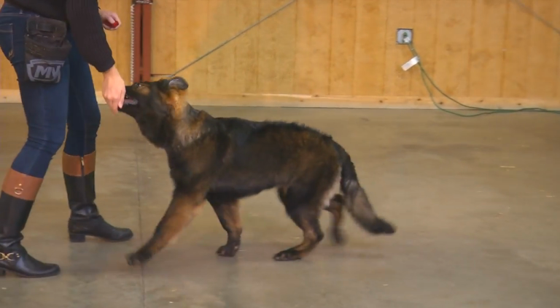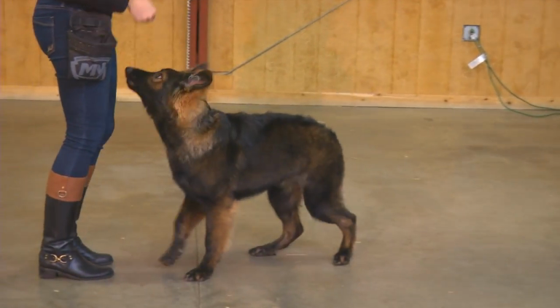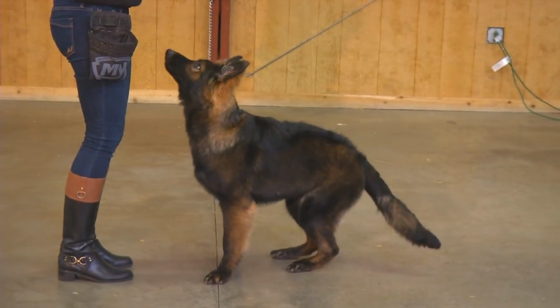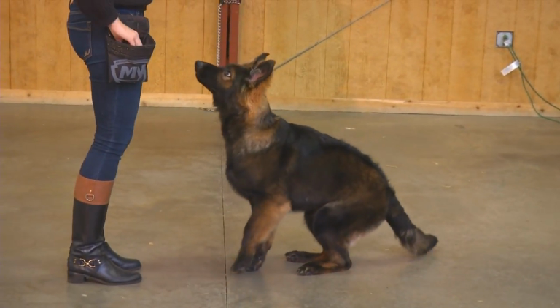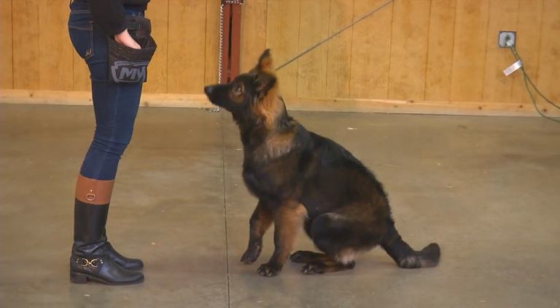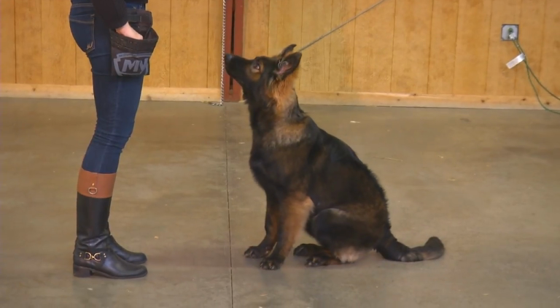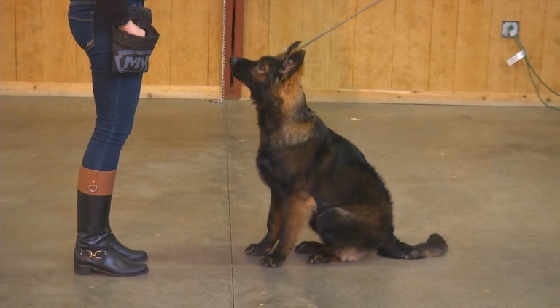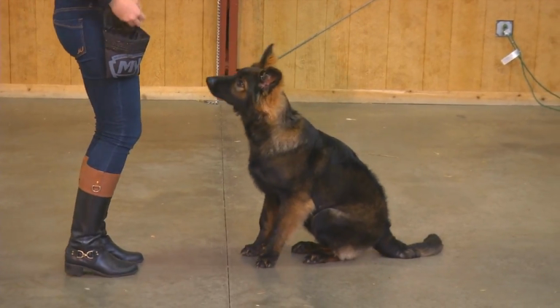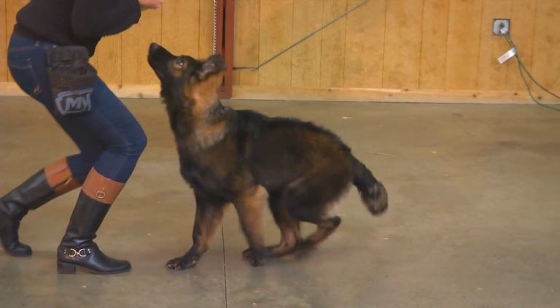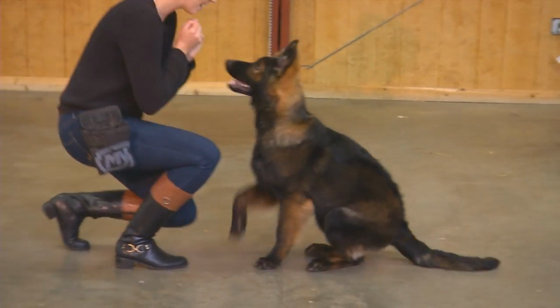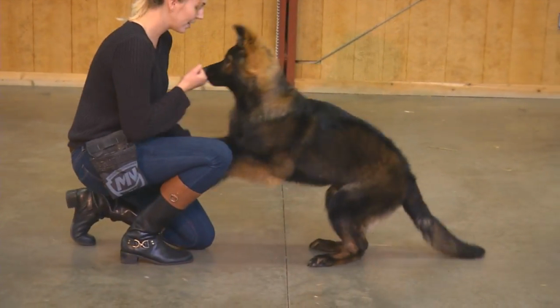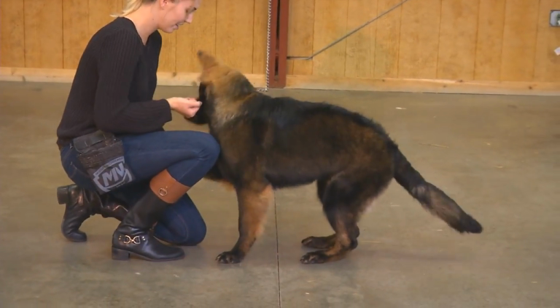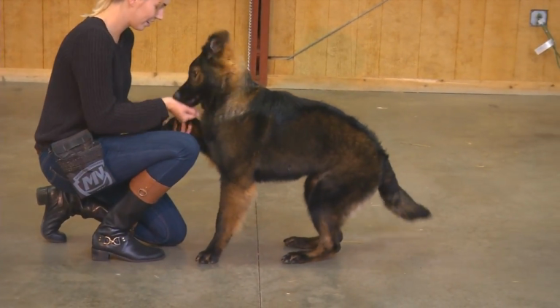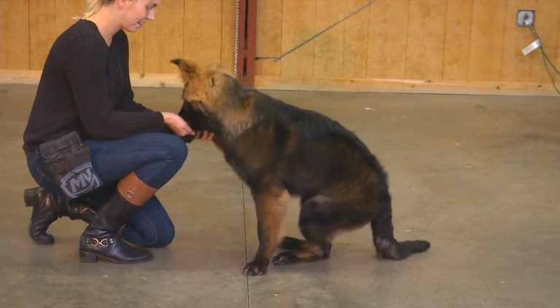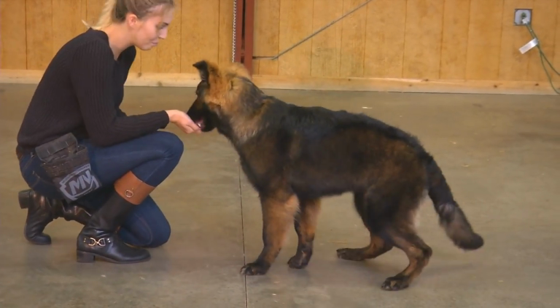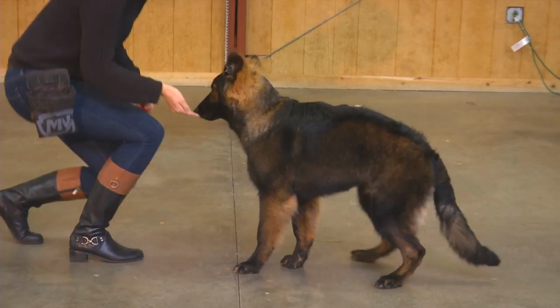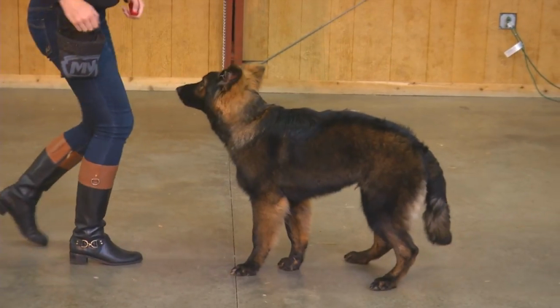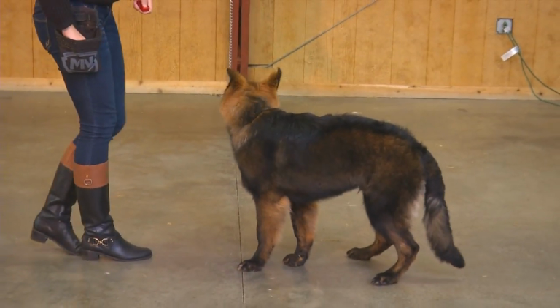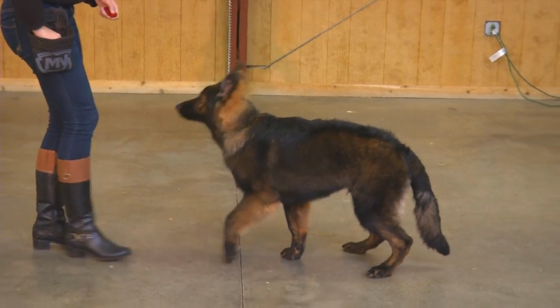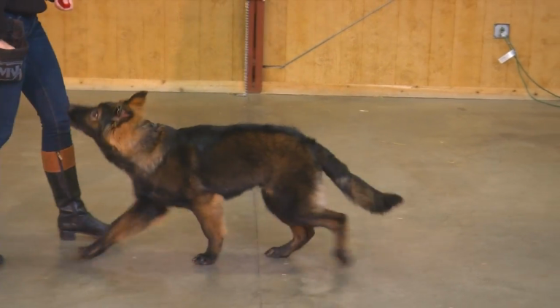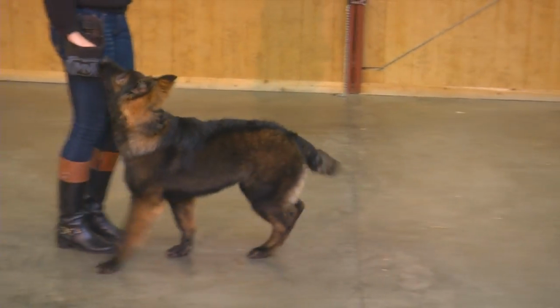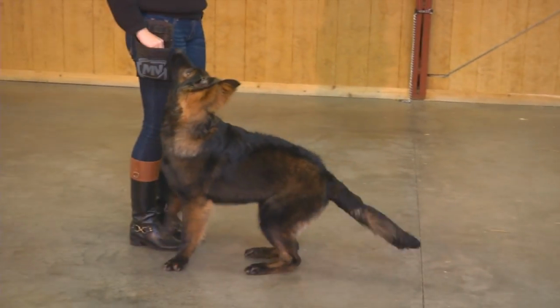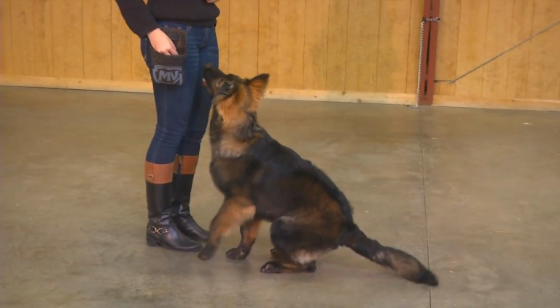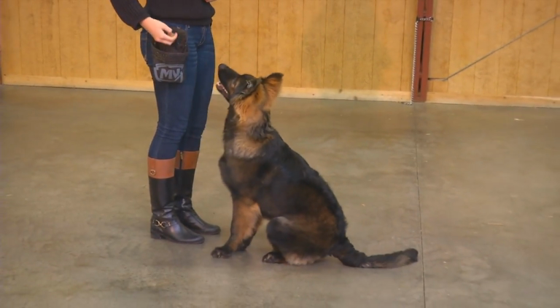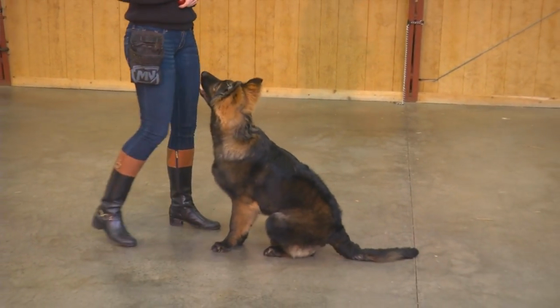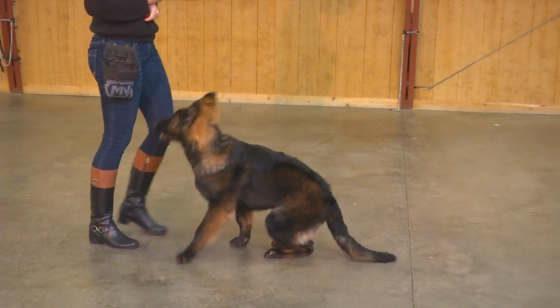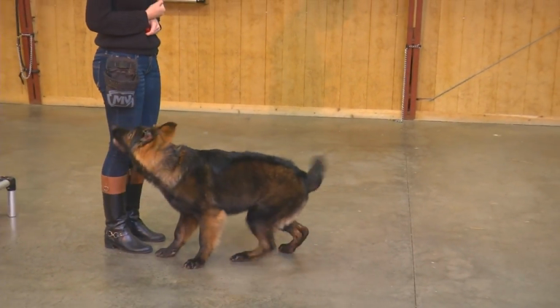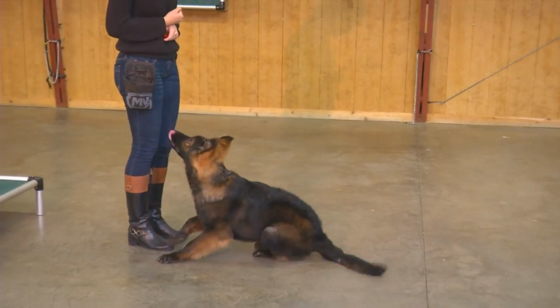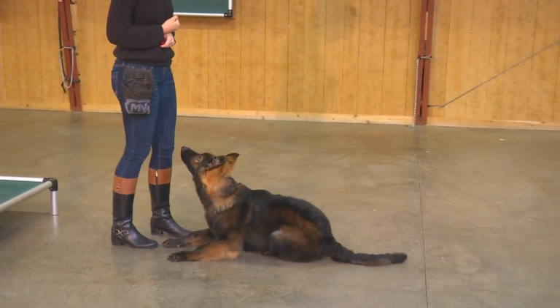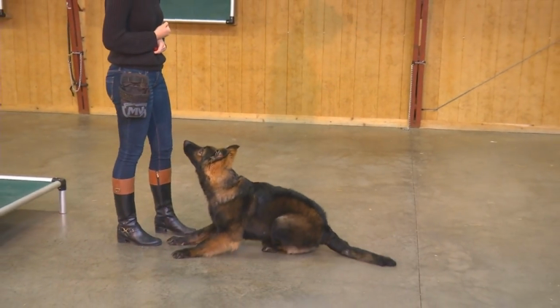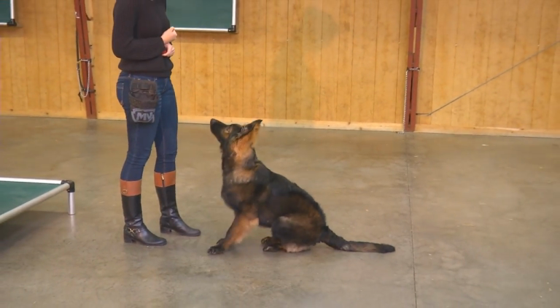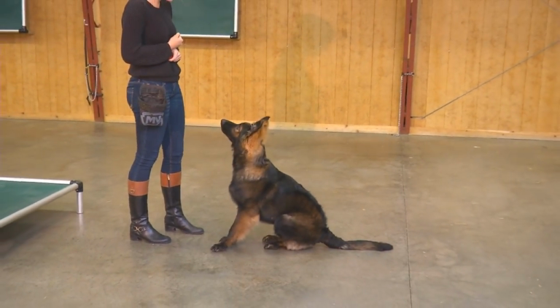We're not trying to make automatons out of these dogs — they're not robots. We want him to learn, to be happy, and to be willing to please. There's plenty of time as he matures for the hard, consistent corrections that will be coming.